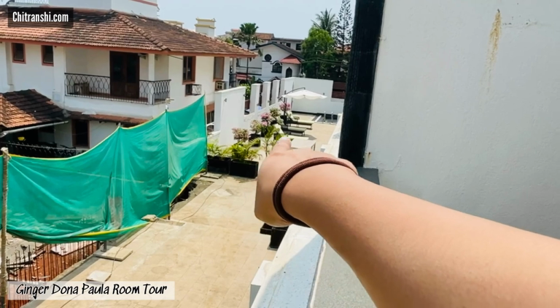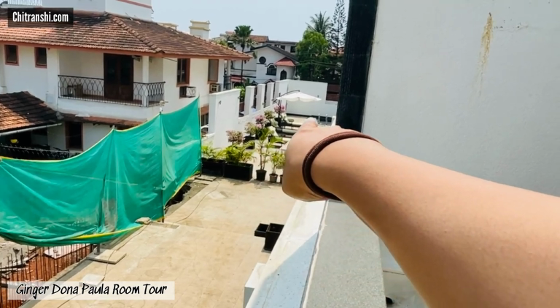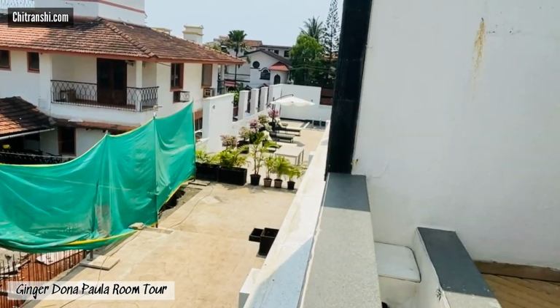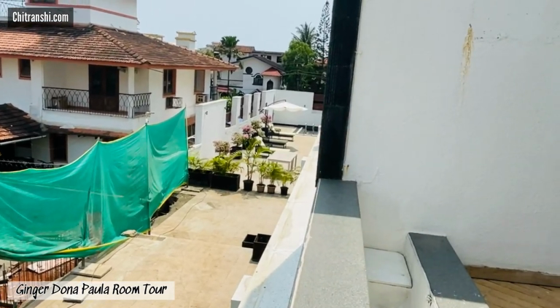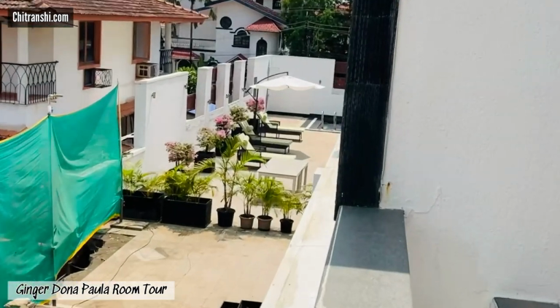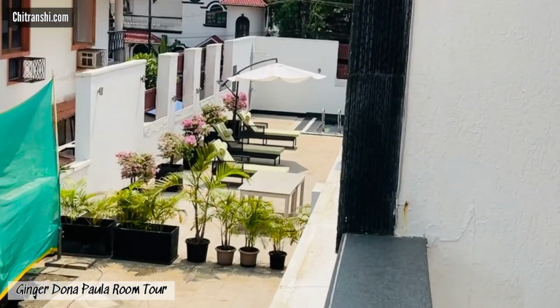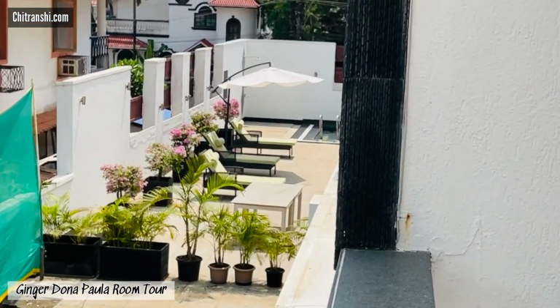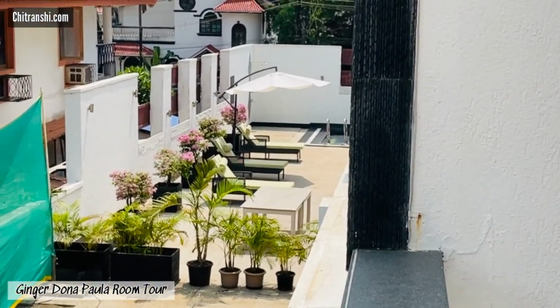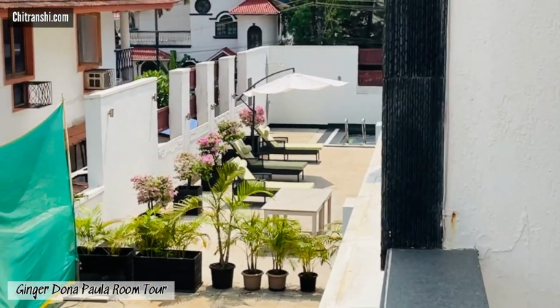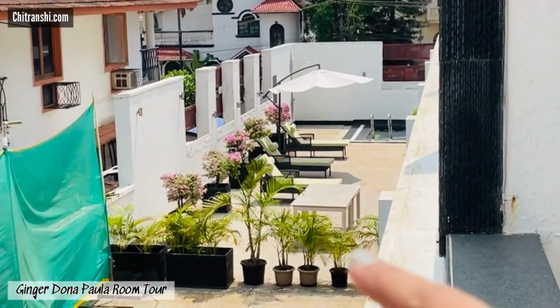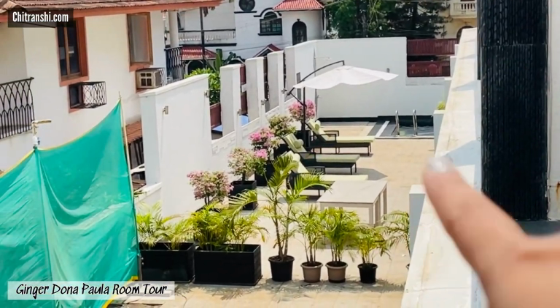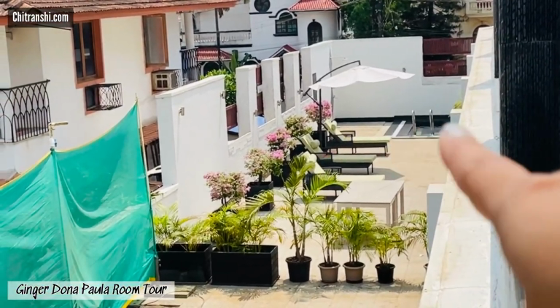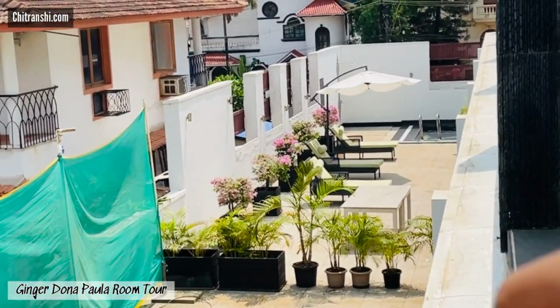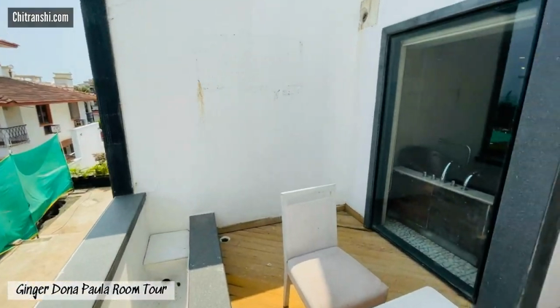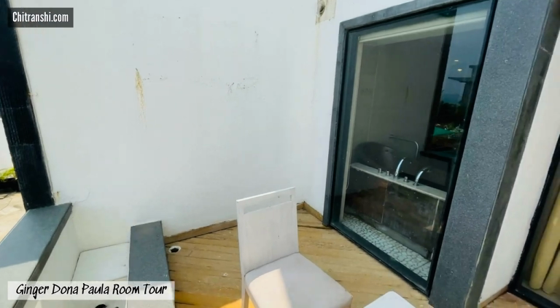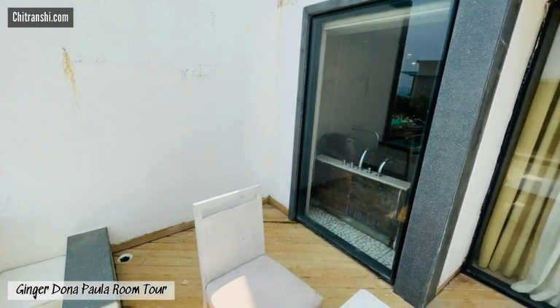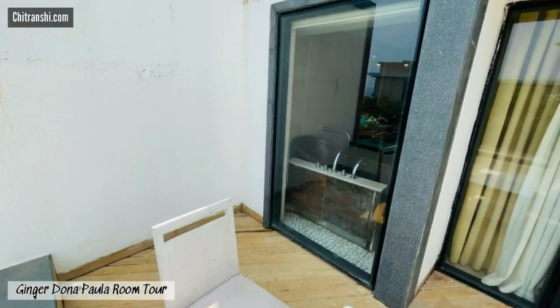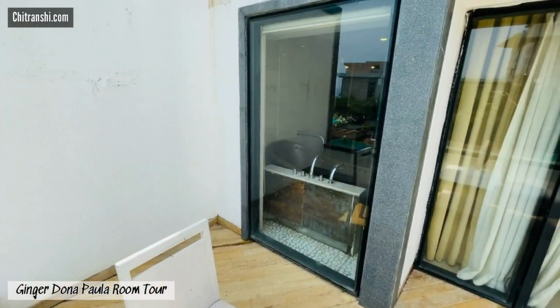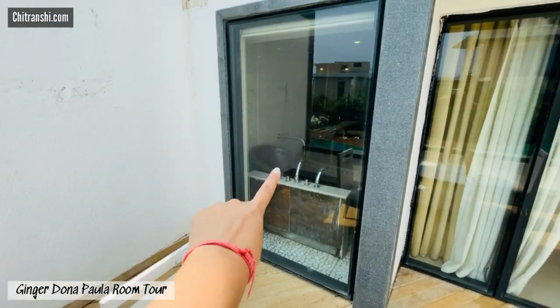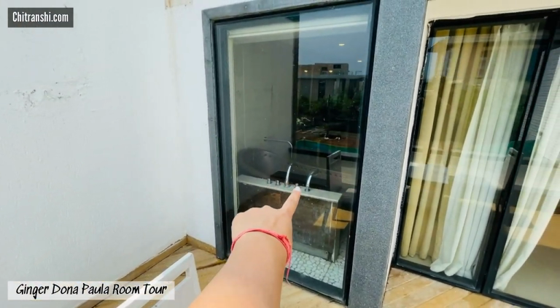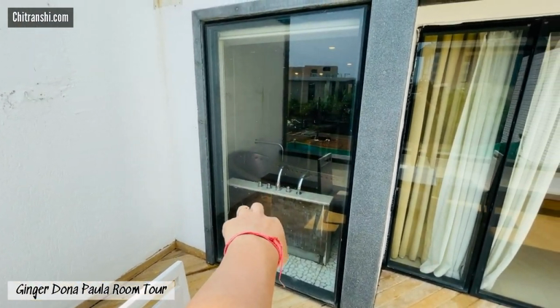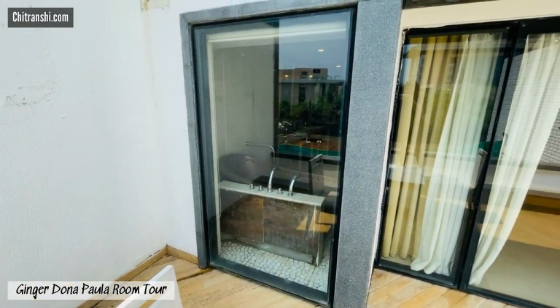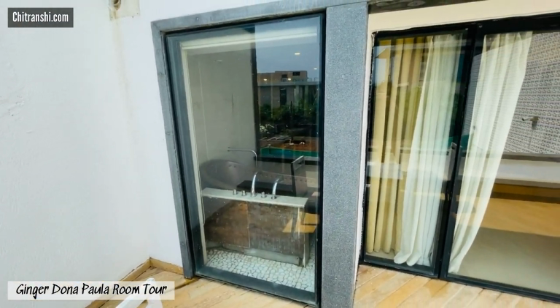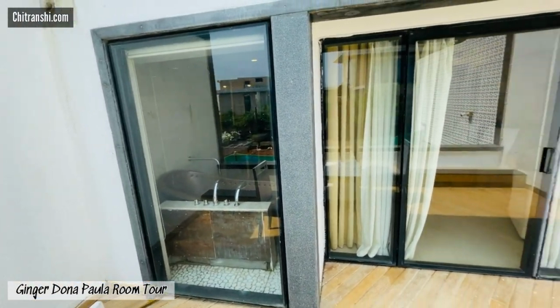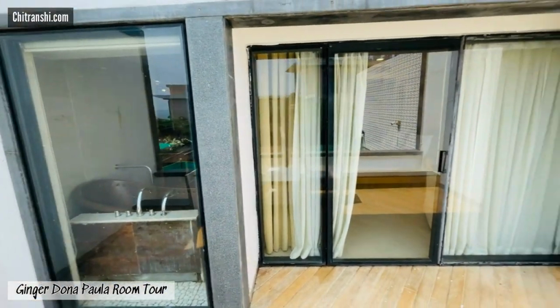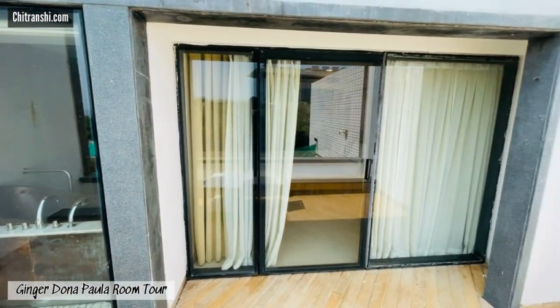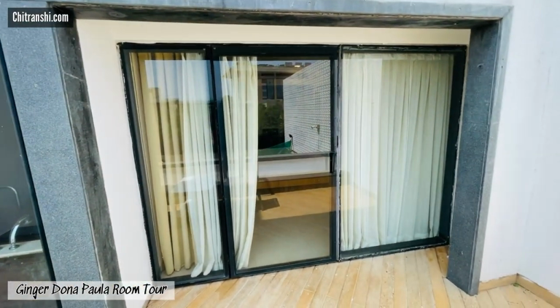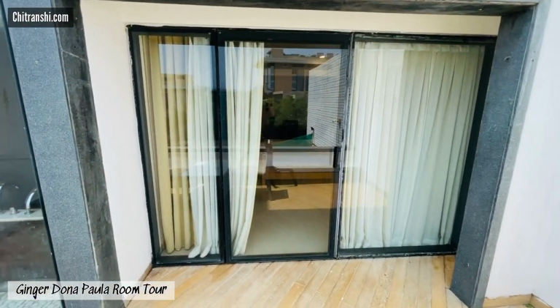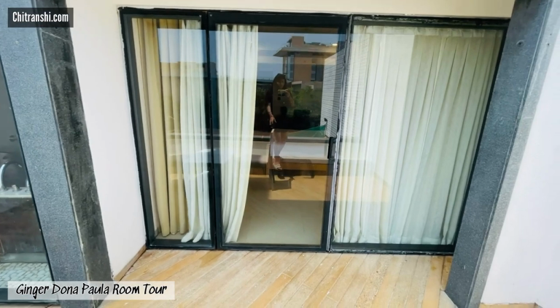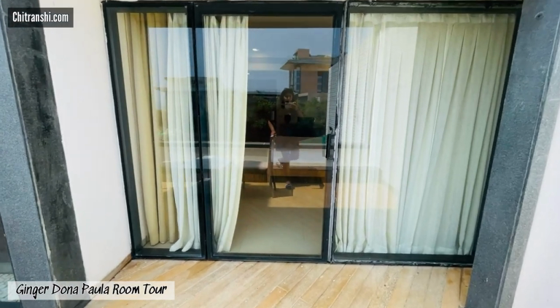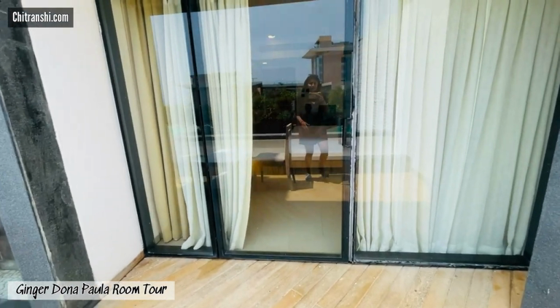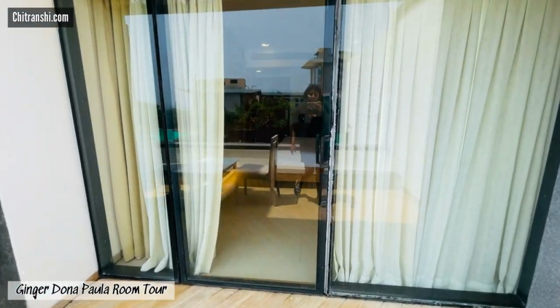If you hang on a little, you can see the pool area from your balcony. Now the best part — you've got a tub which is adjacent to a glass window. Let's quickly go inside and I'll show you the washroom as well.